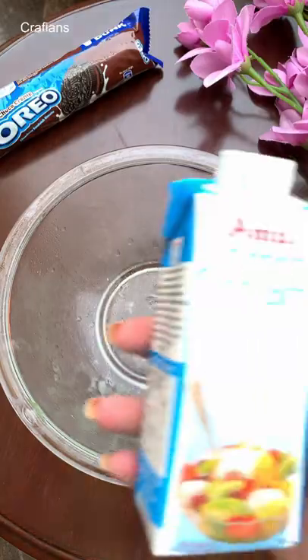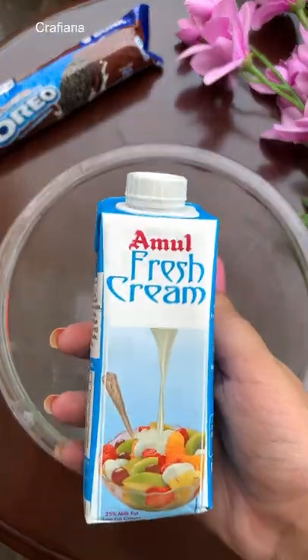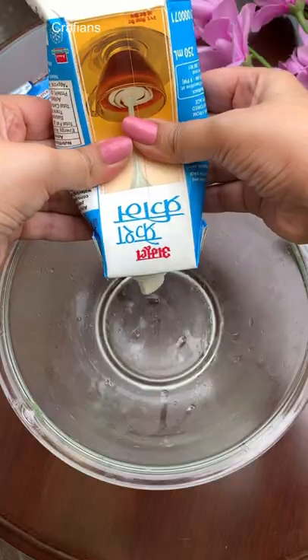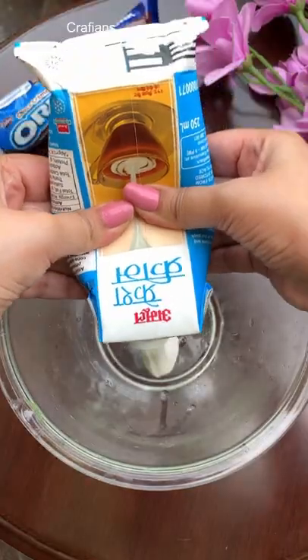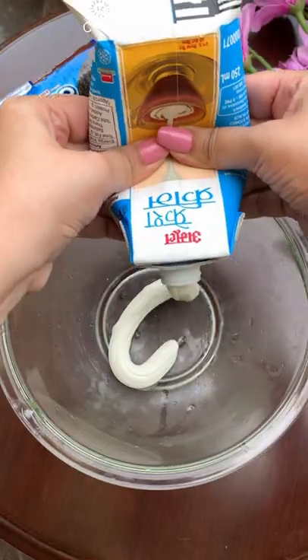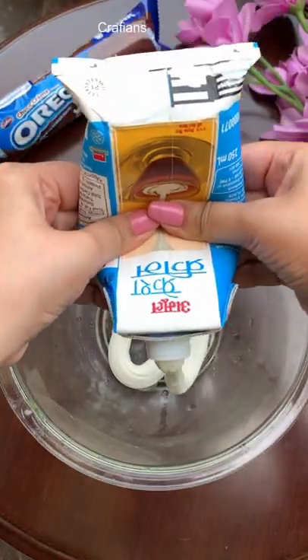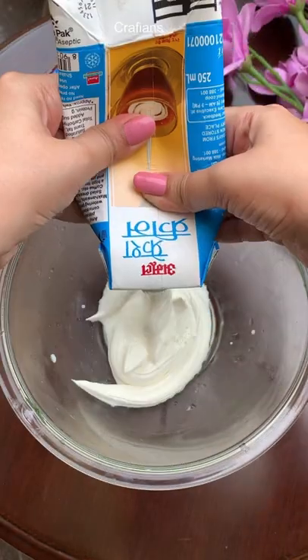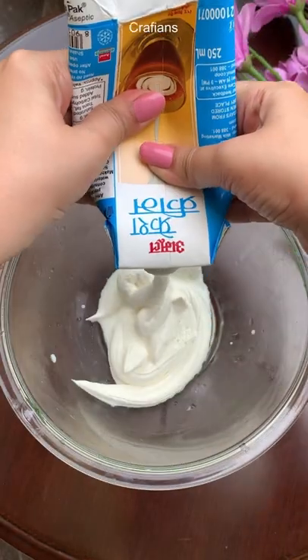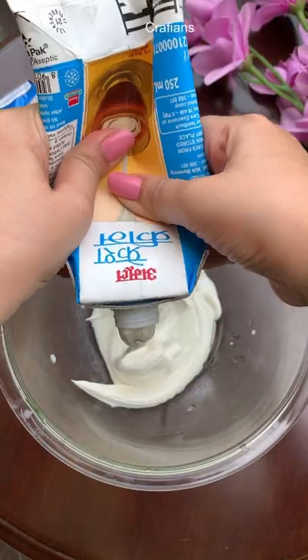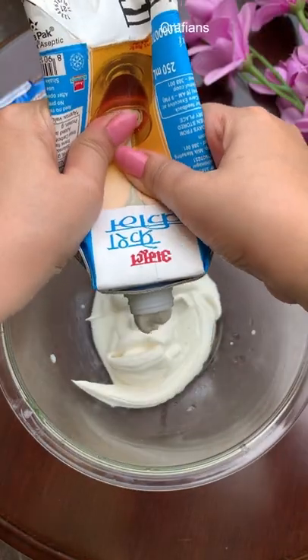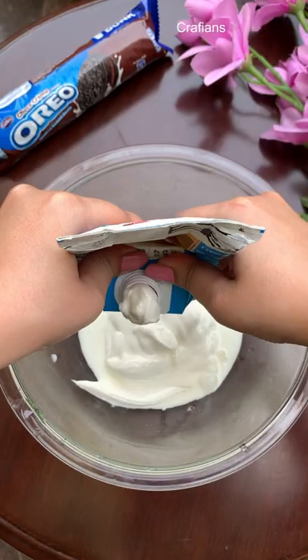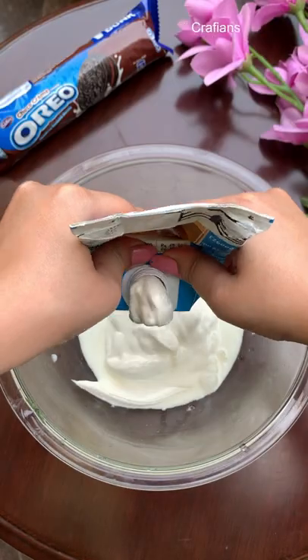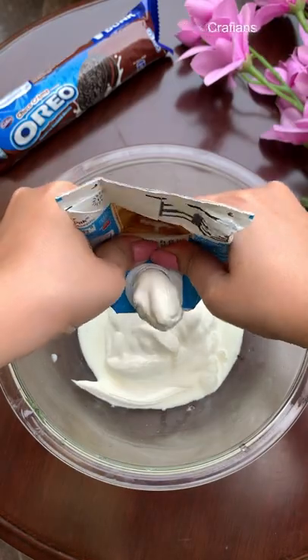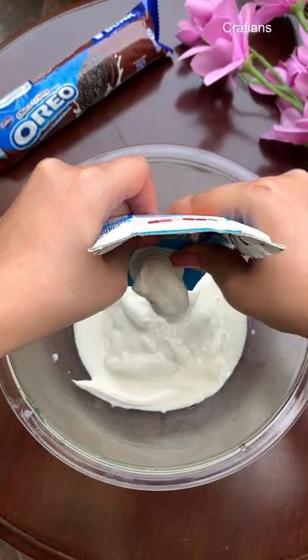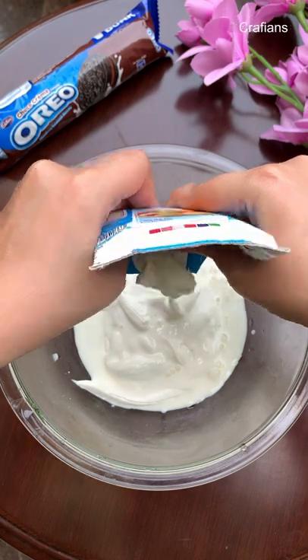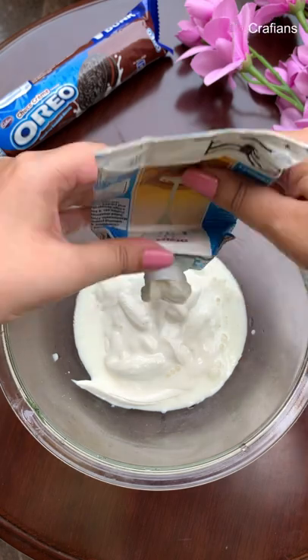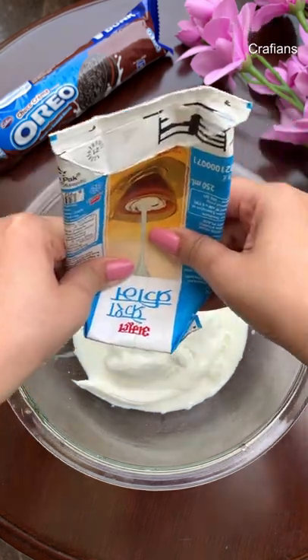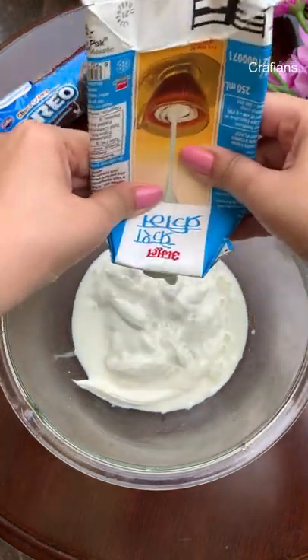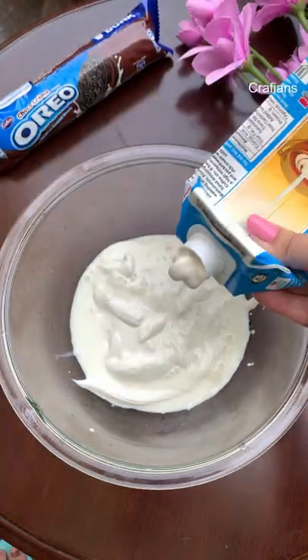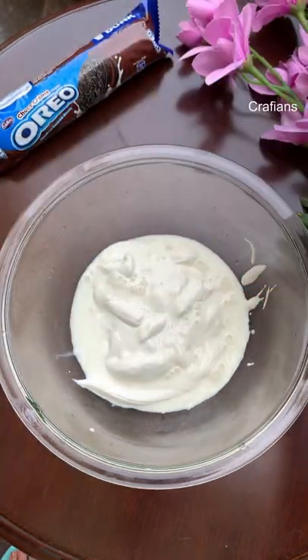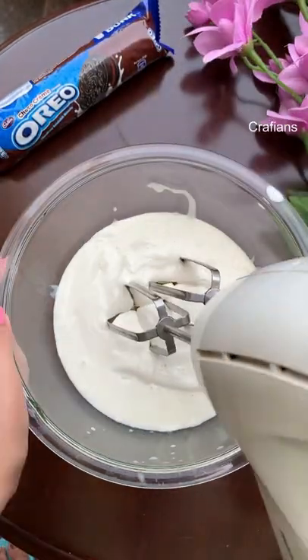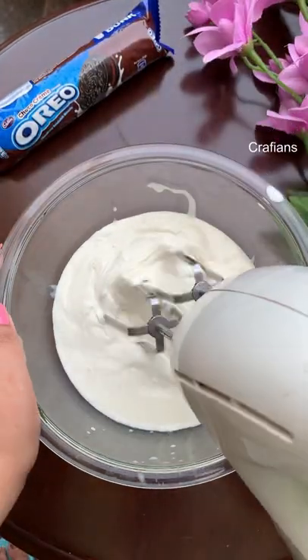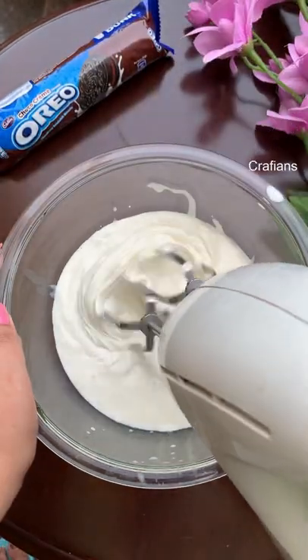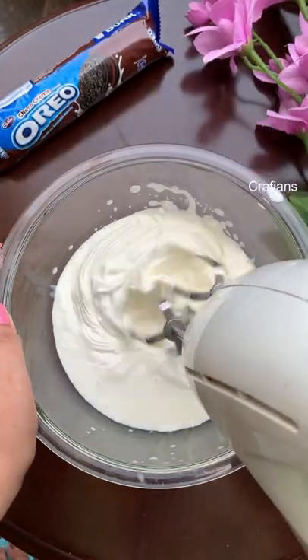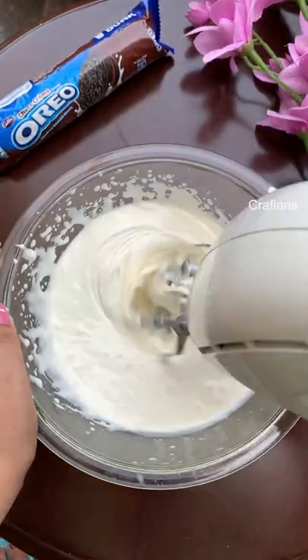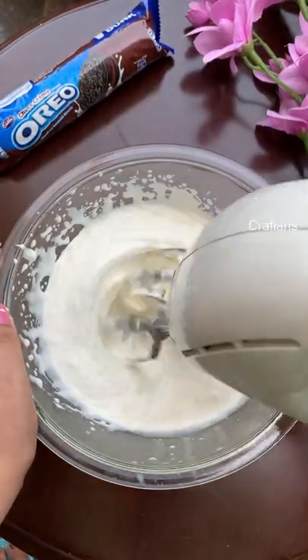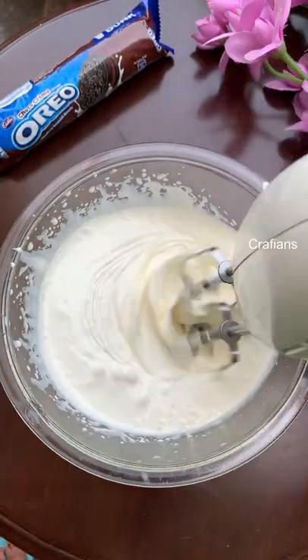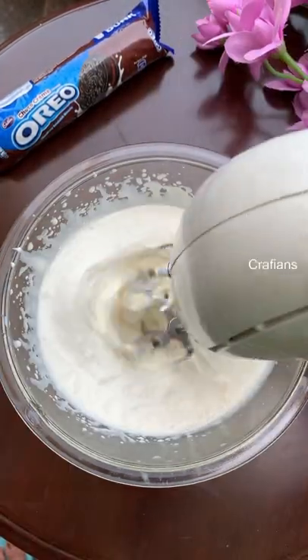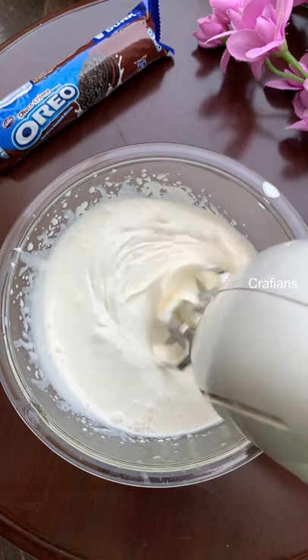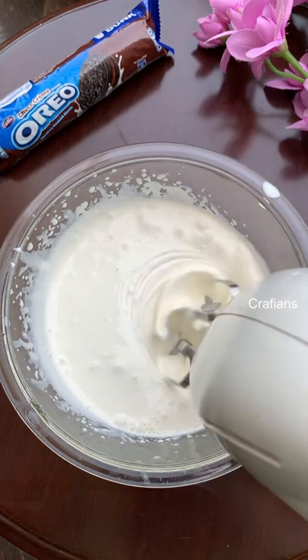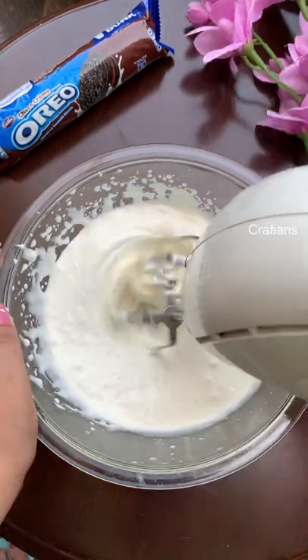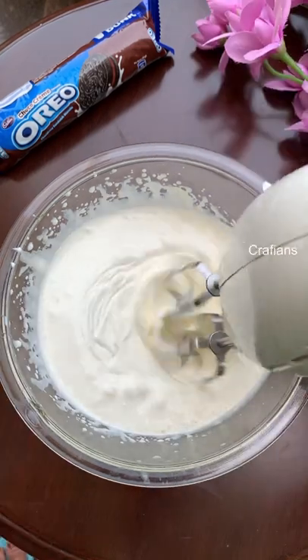Hi everyone, let's make Oreo ice cream at home with only three ingredients. All you need is some fresh cream, condensed milk, and Oreos.